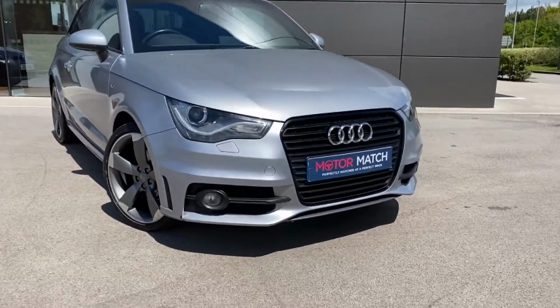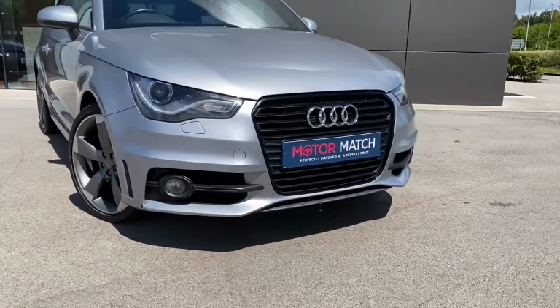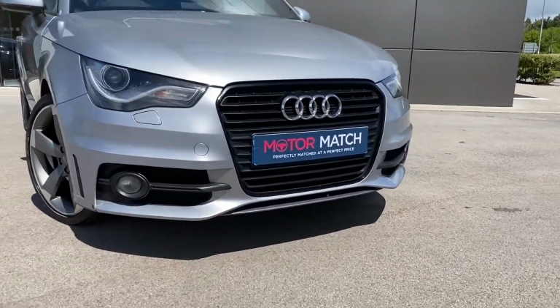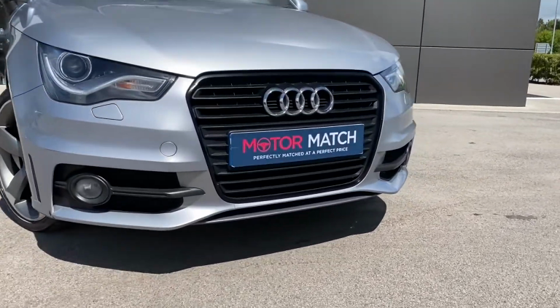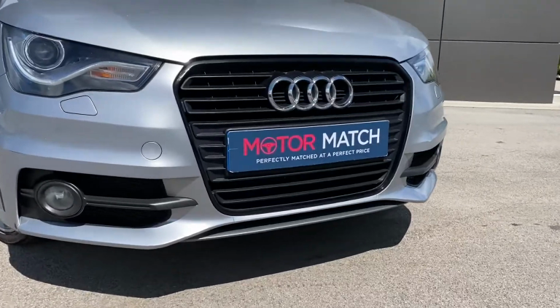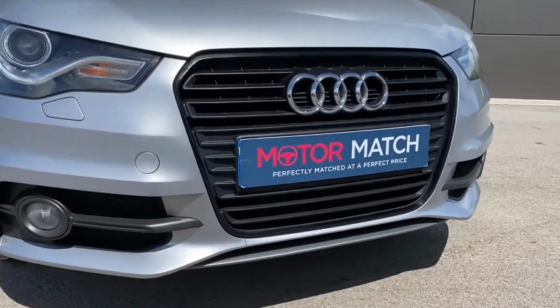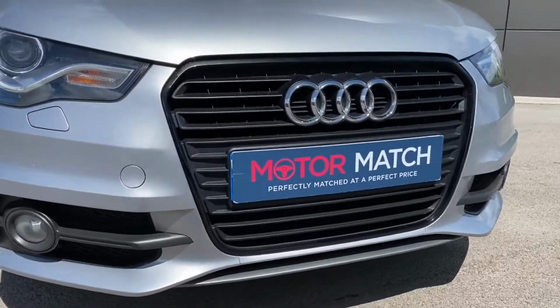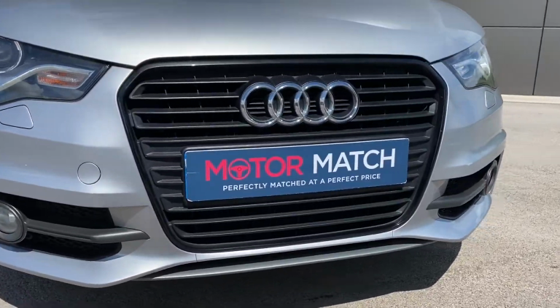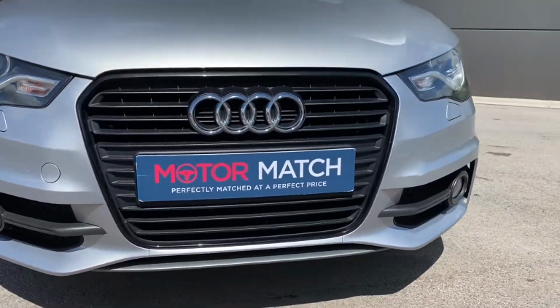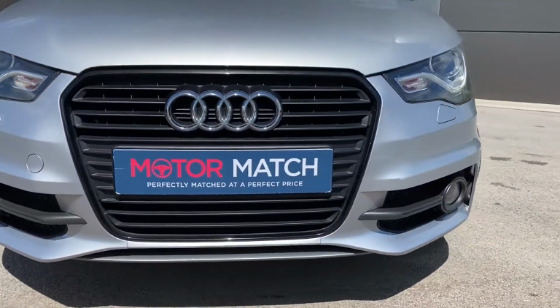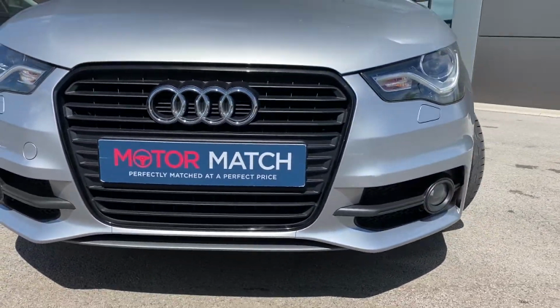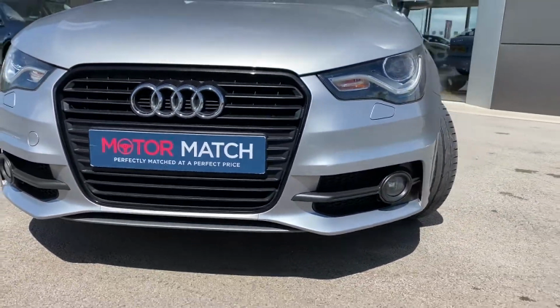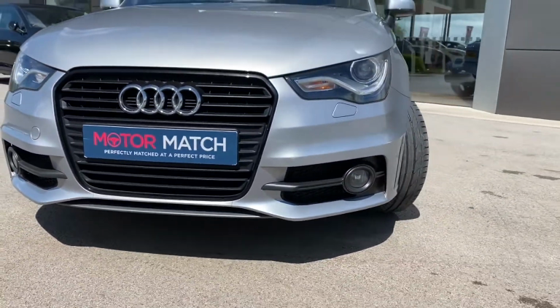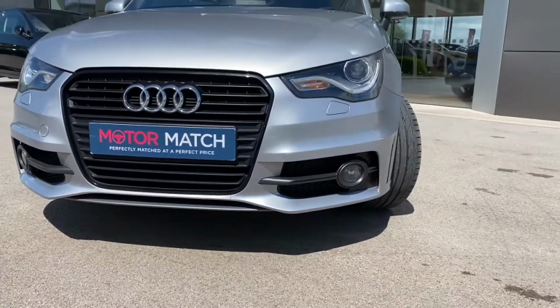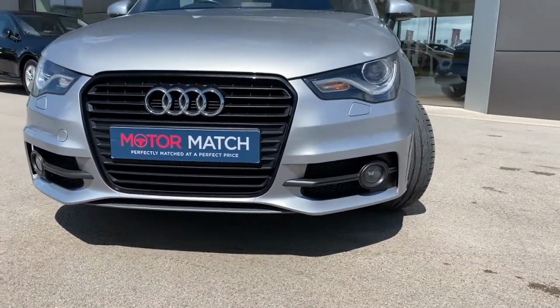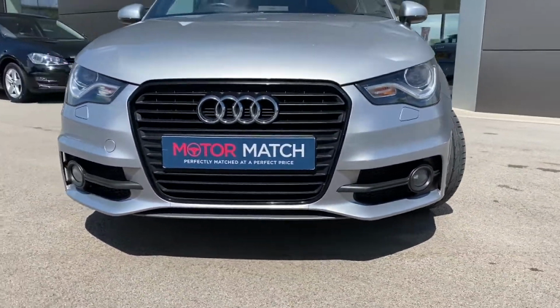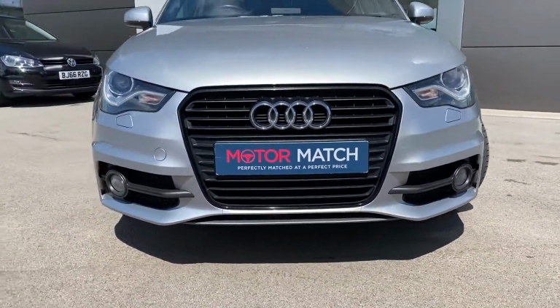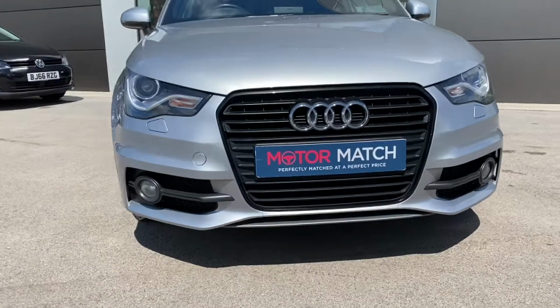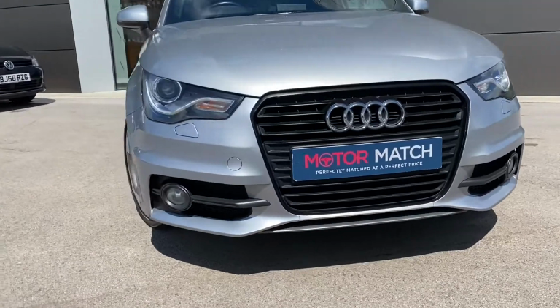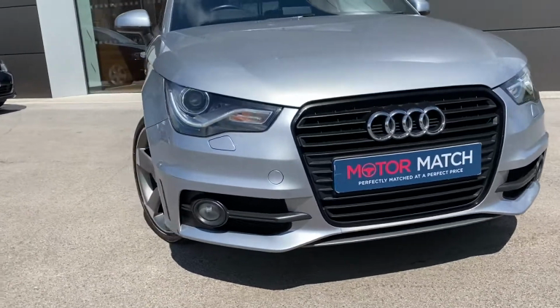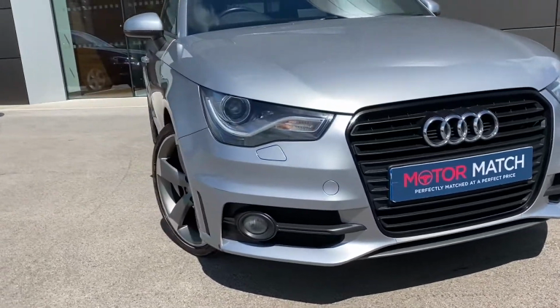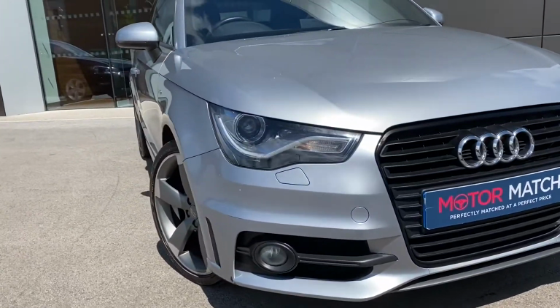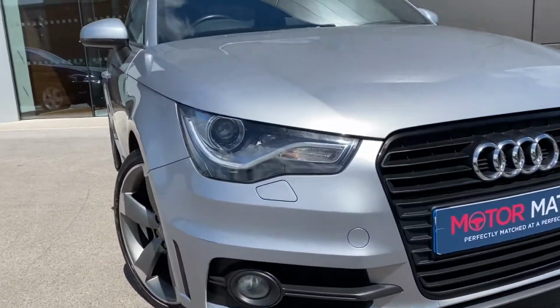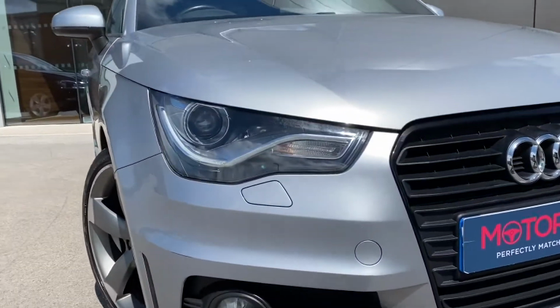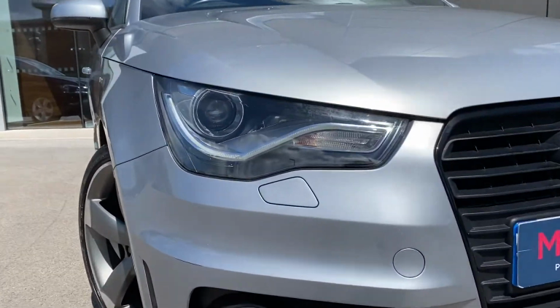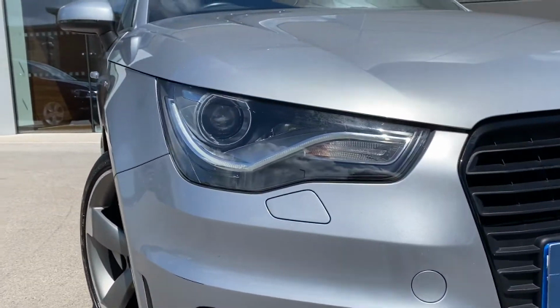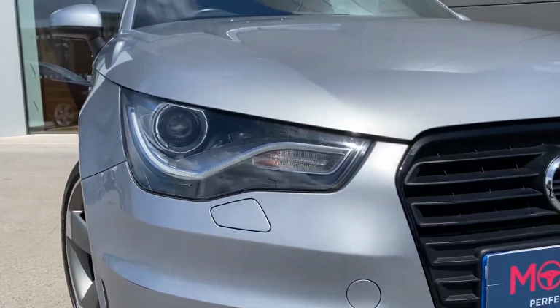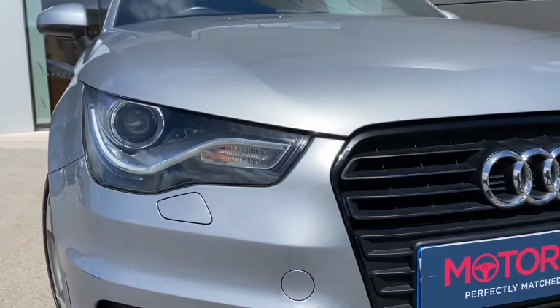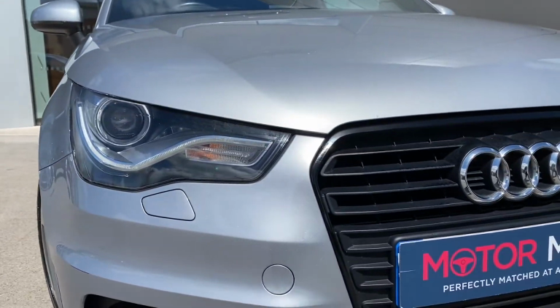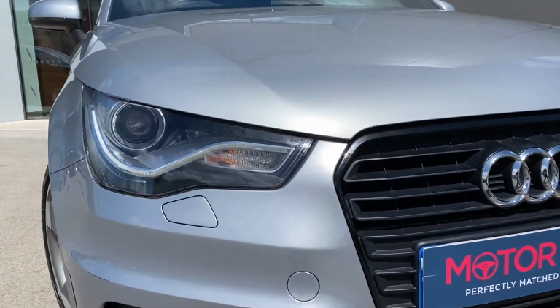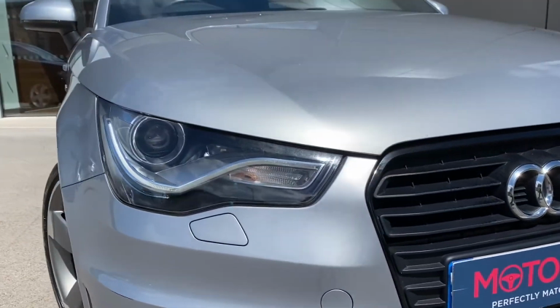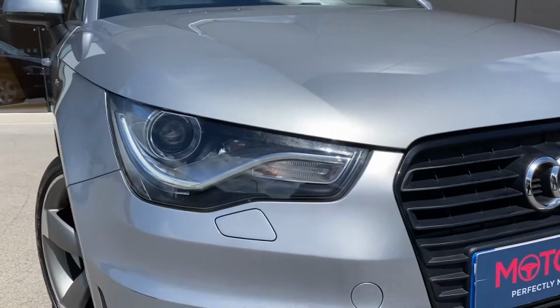Starting with the front, this vehicle features the menacing black radiator grille with a gloss black surround, along with lower black side styling and the amazing Xenon headlights, which not only light up the road but also help in a range of different driving conditions.